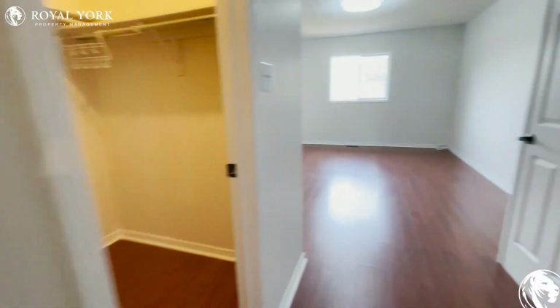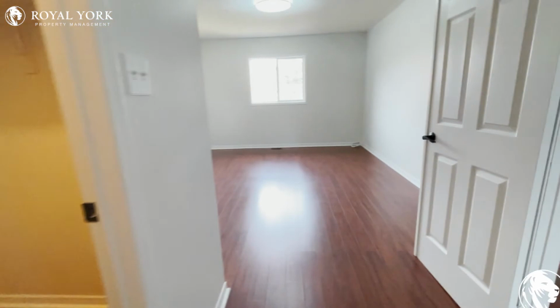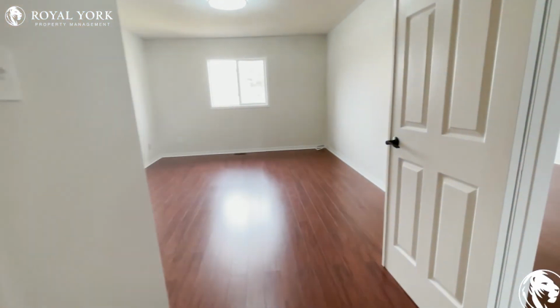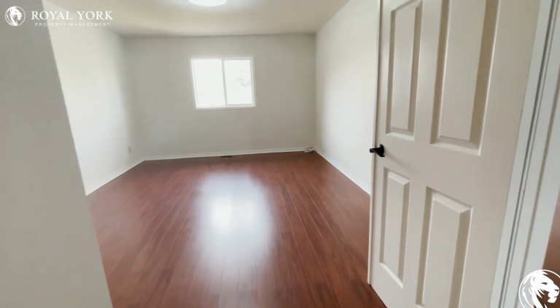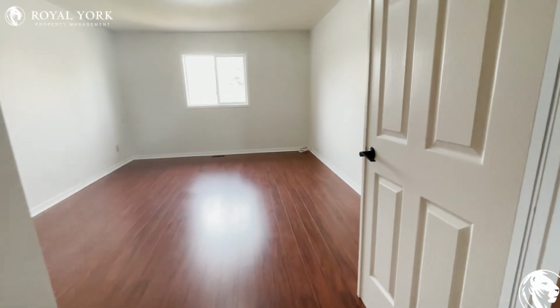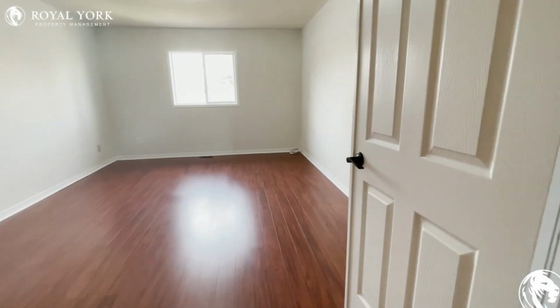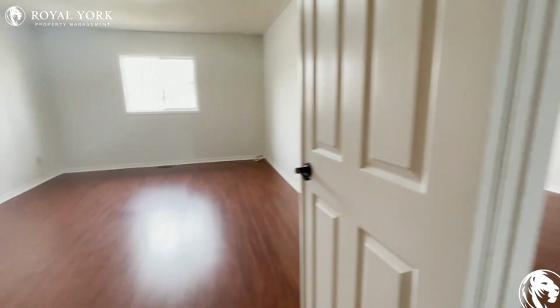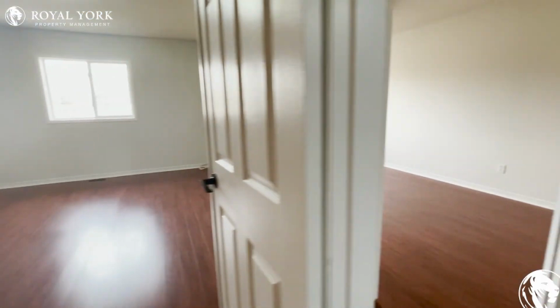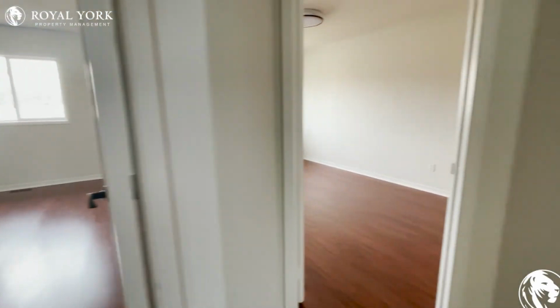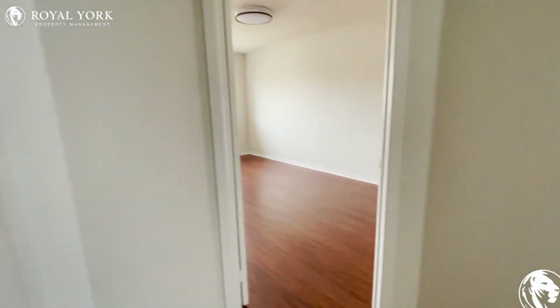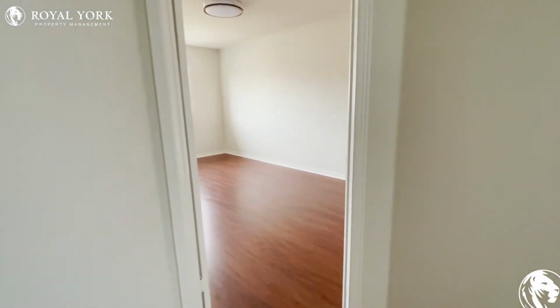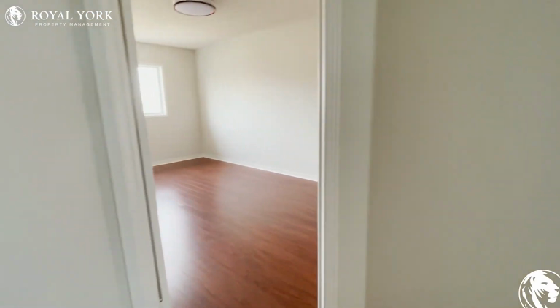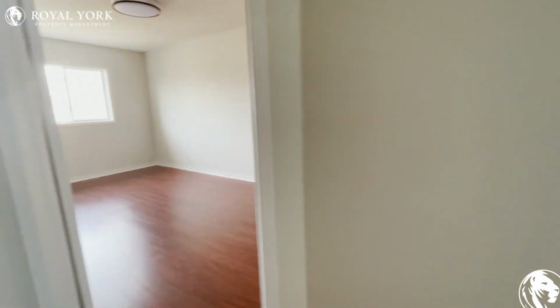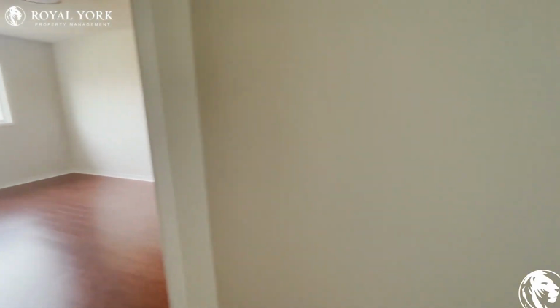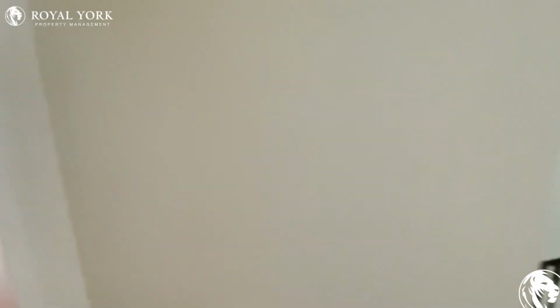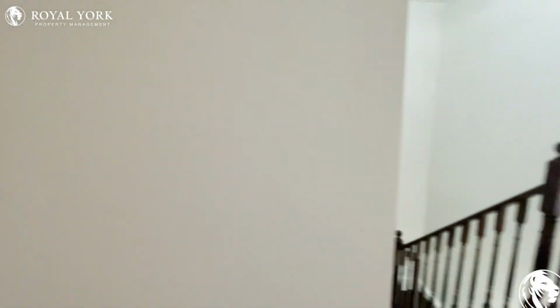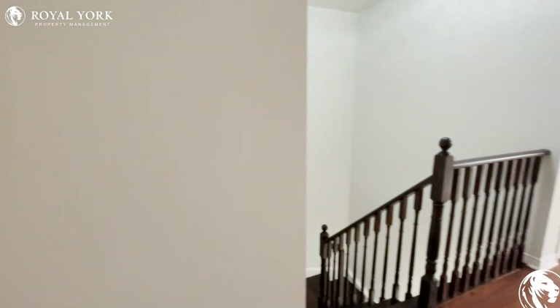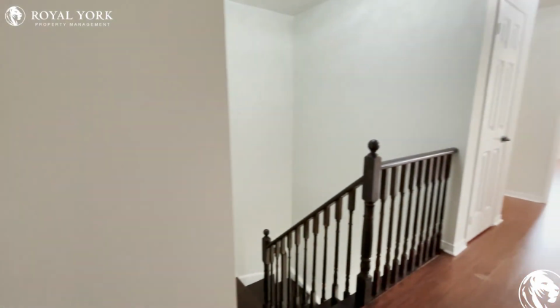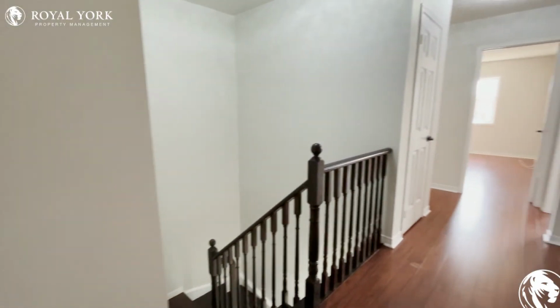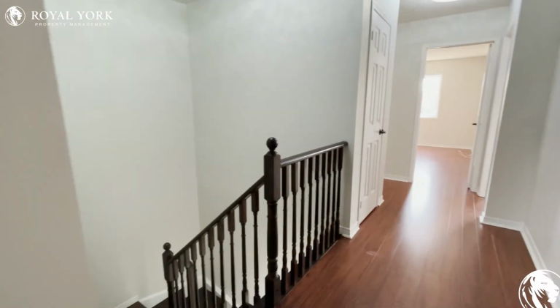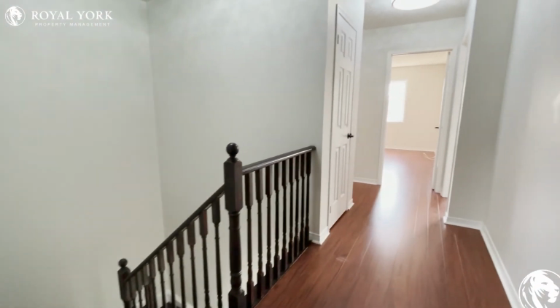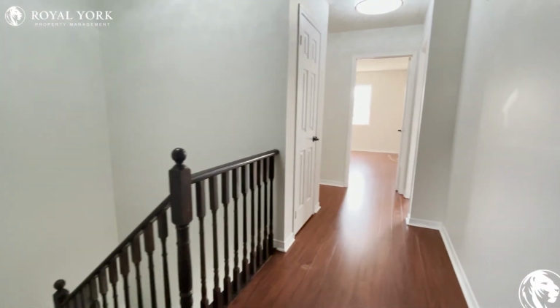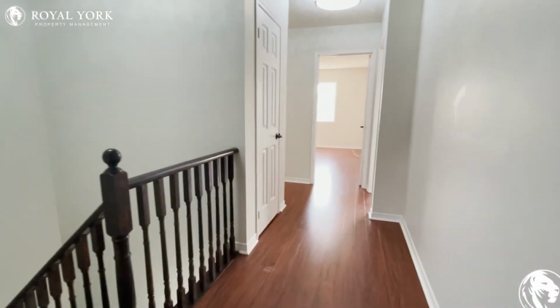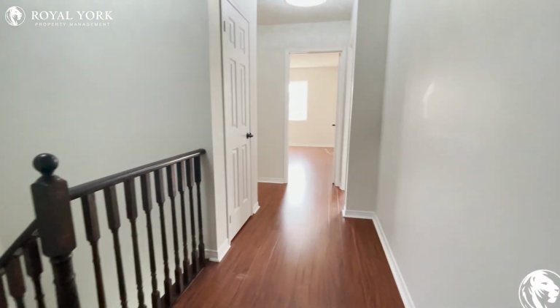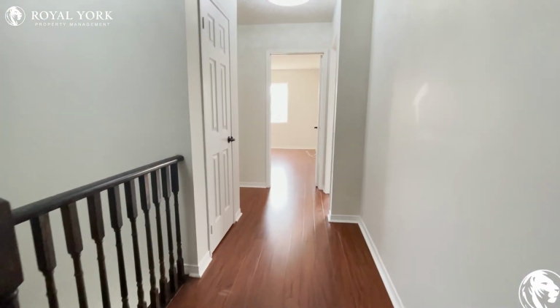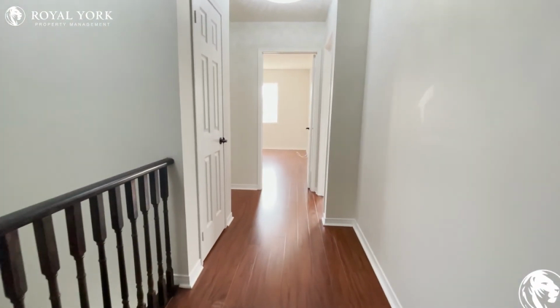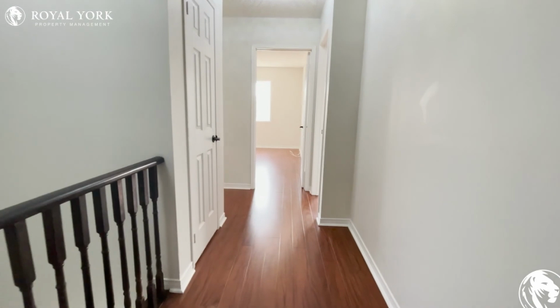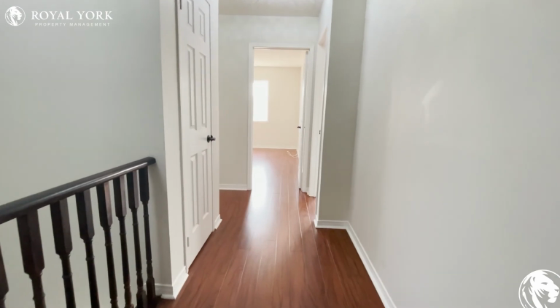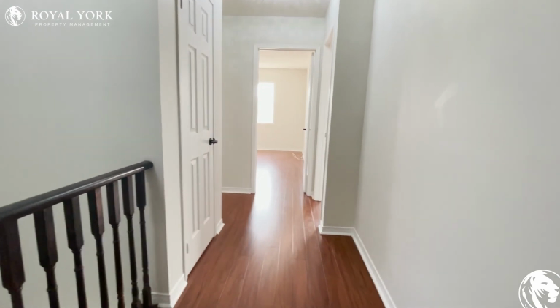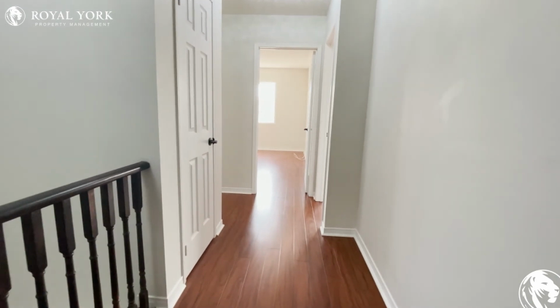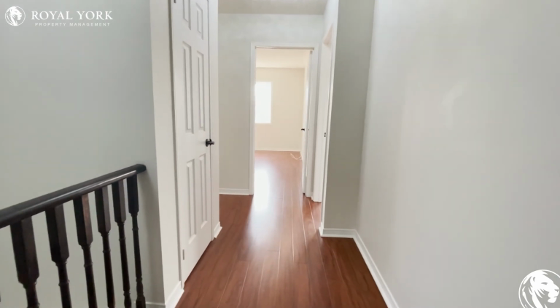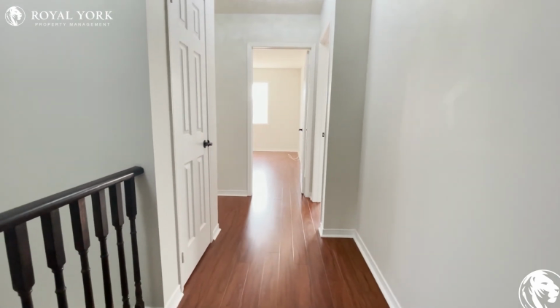Thank you for viewing this home with me today. Should you wish to come and look at it in person, please book an appointment with Royal York Property Management and we'll be happy to show you around the house. Thank you.